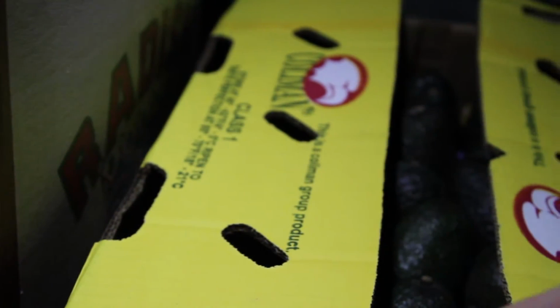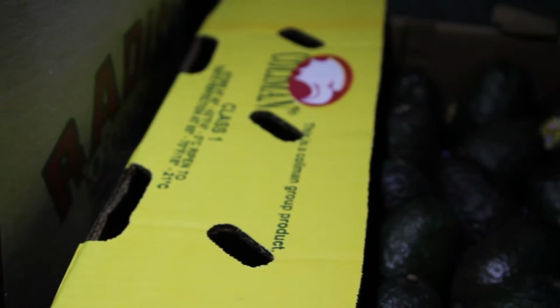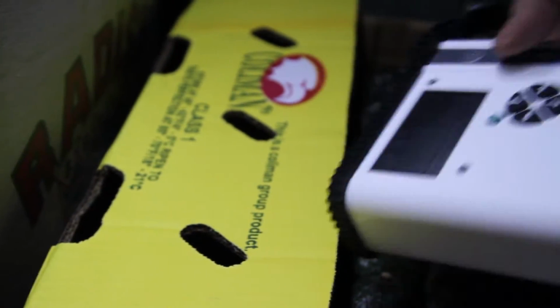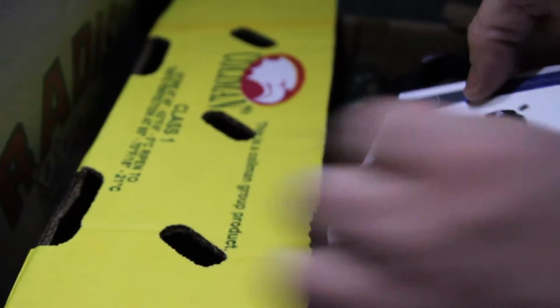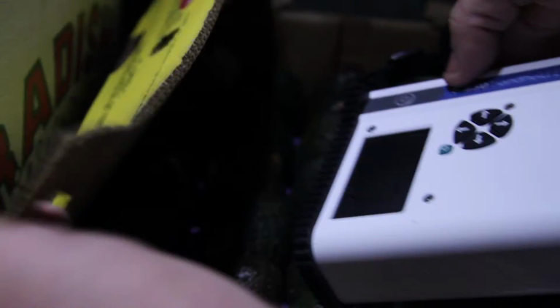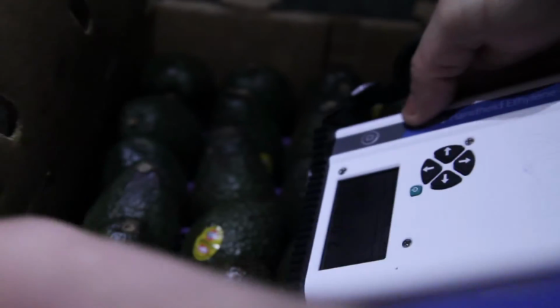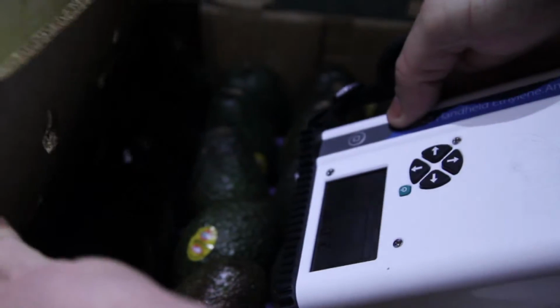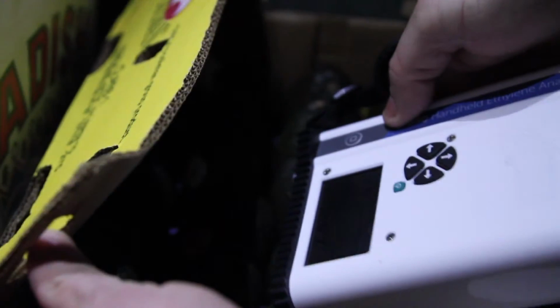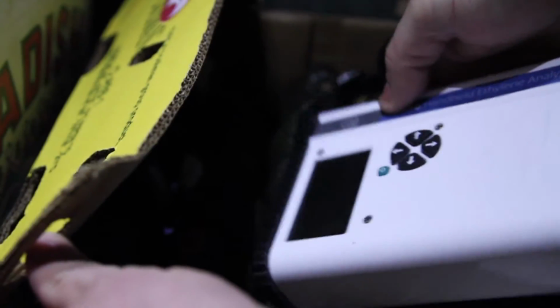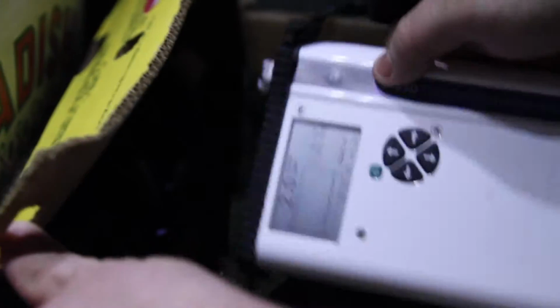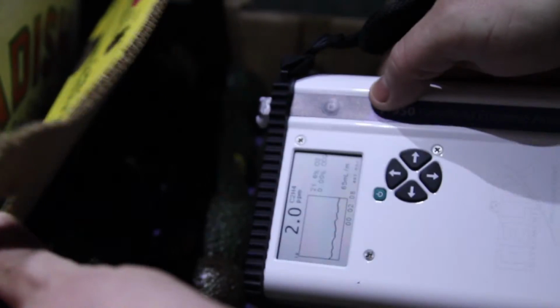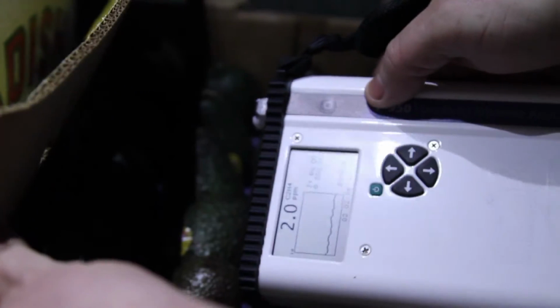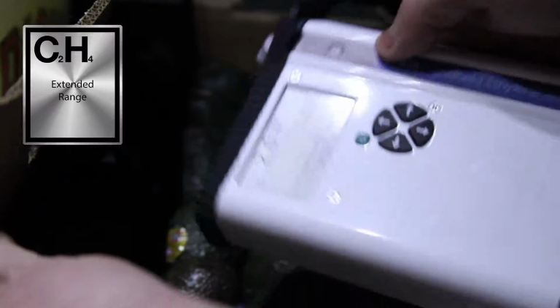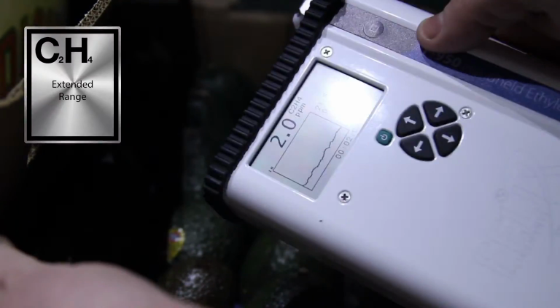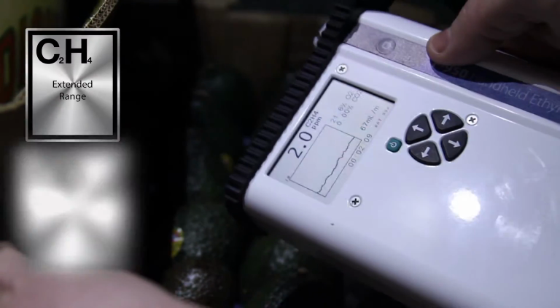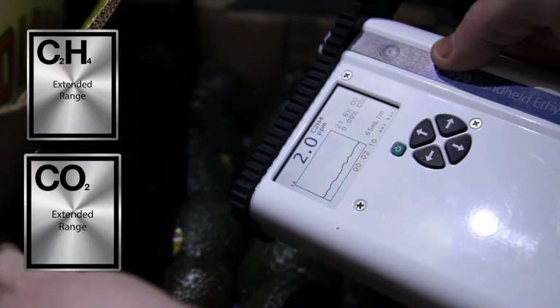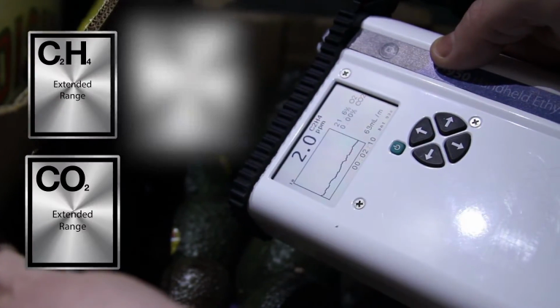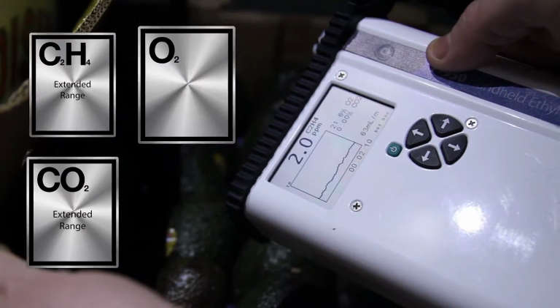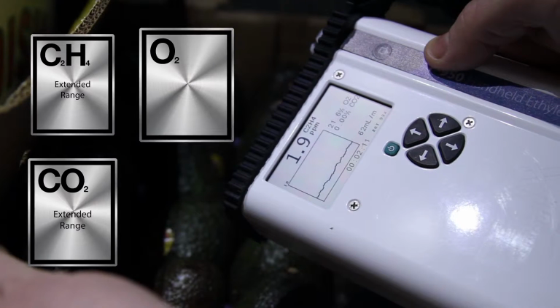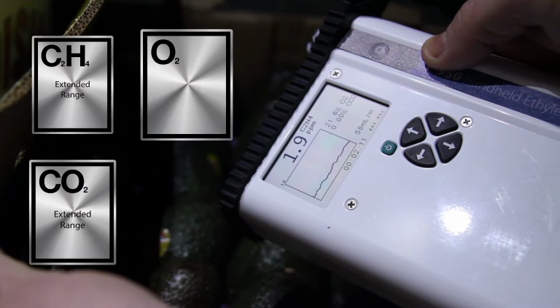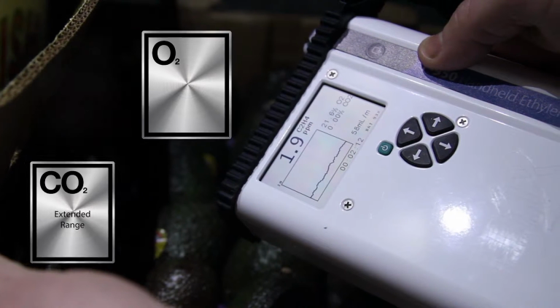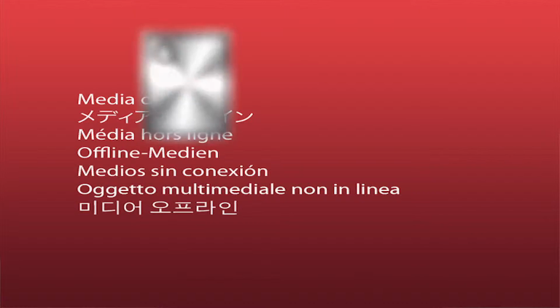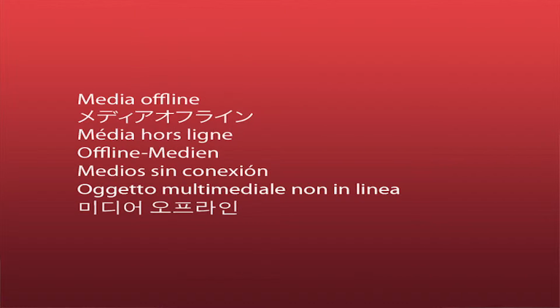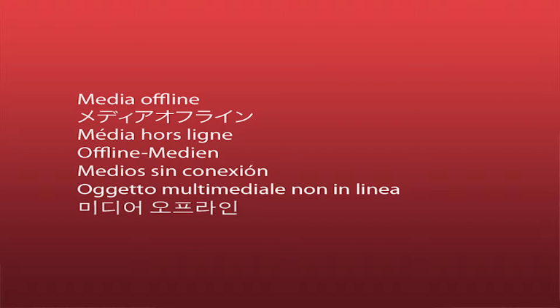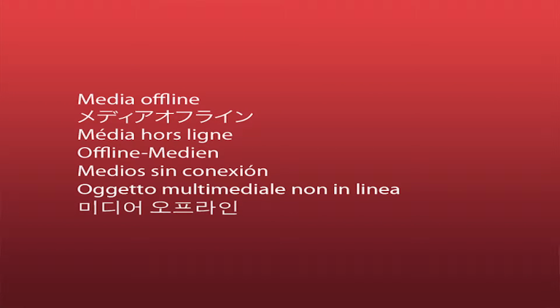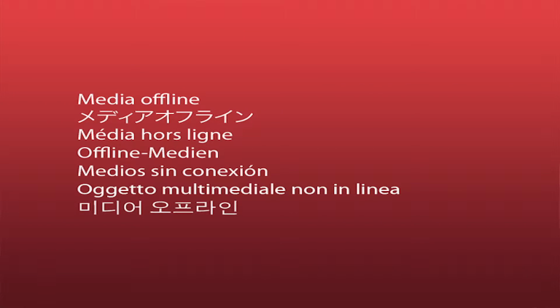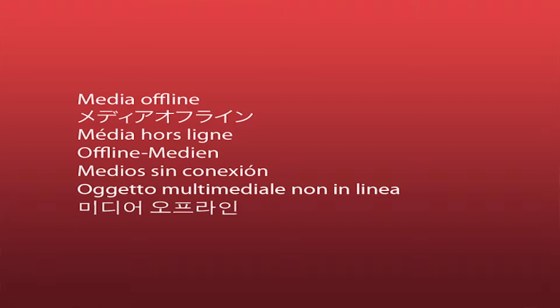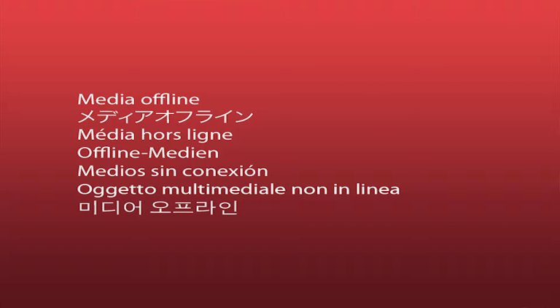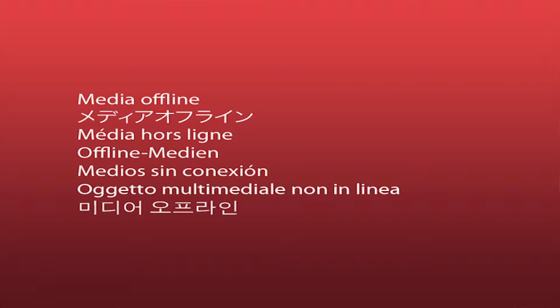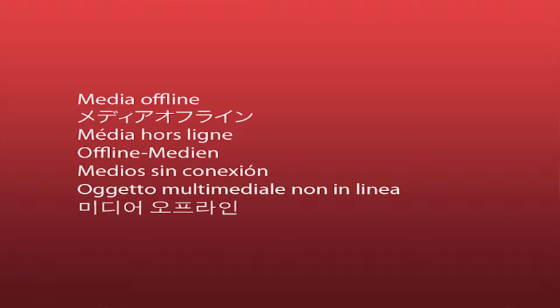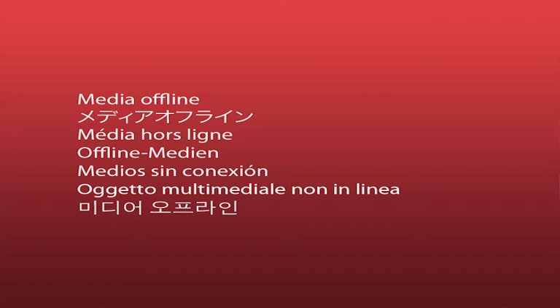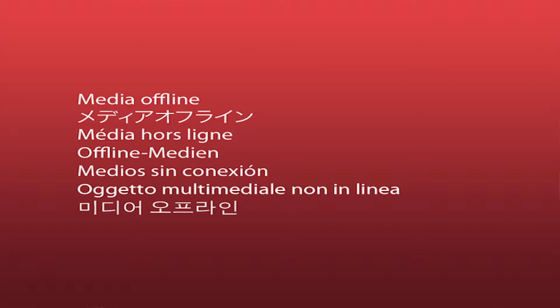Simple to operate and weighing less than one kilogram, the F950 records ethylene, carbon dioxide, and oxygen concentrations as well as date, time, relative humidity, and GPS location.